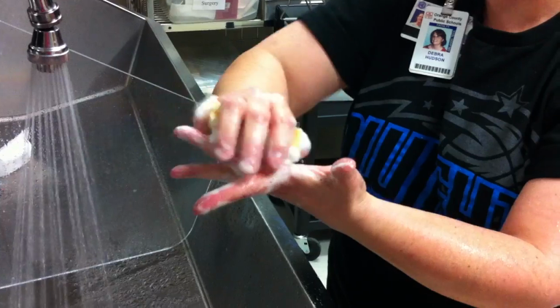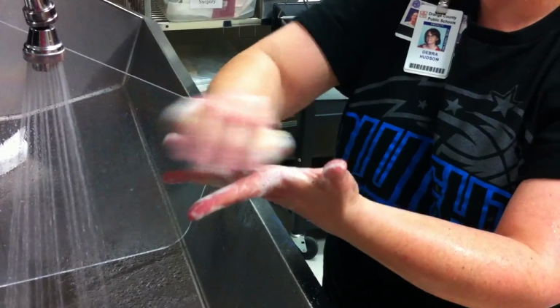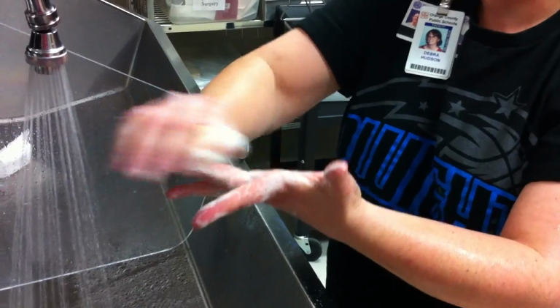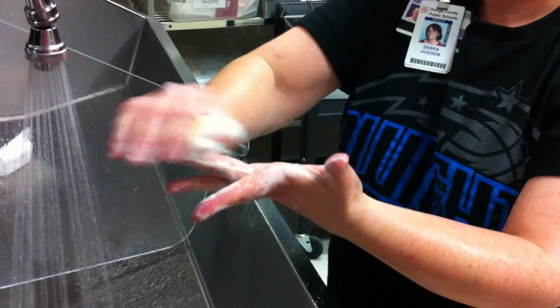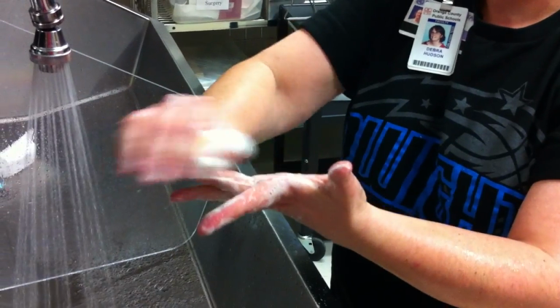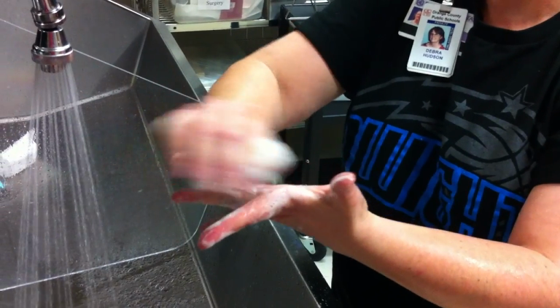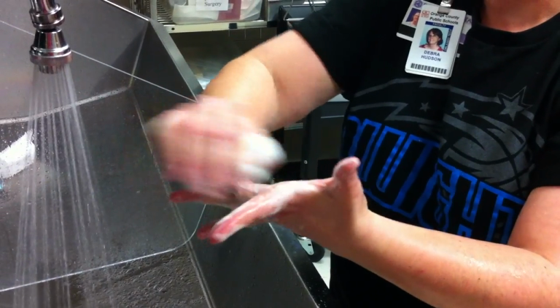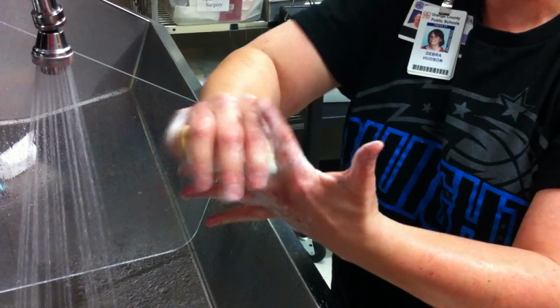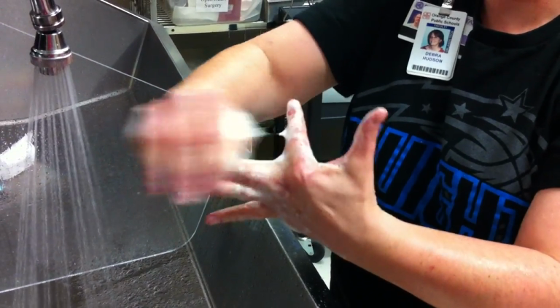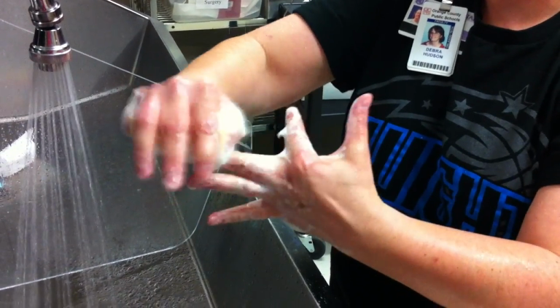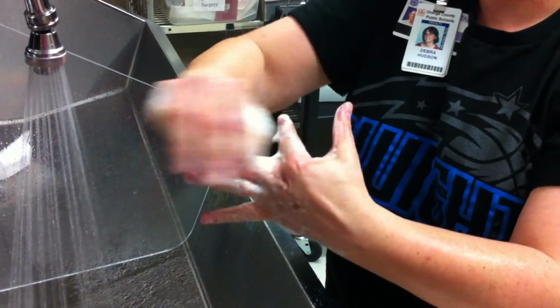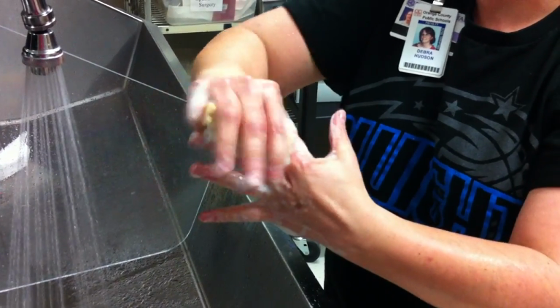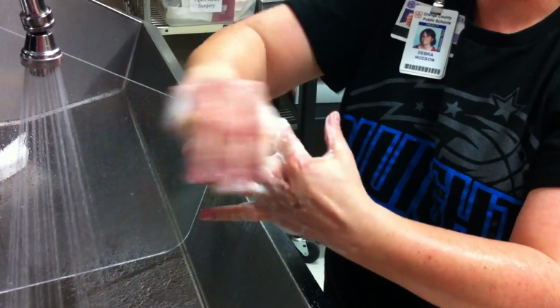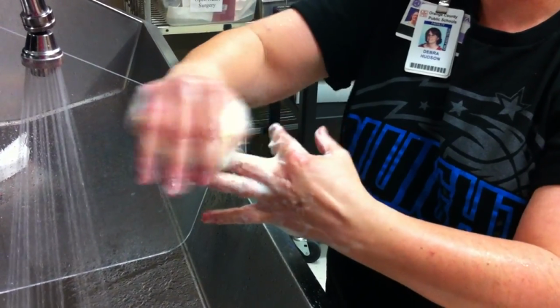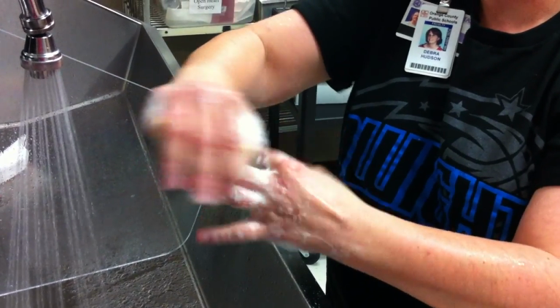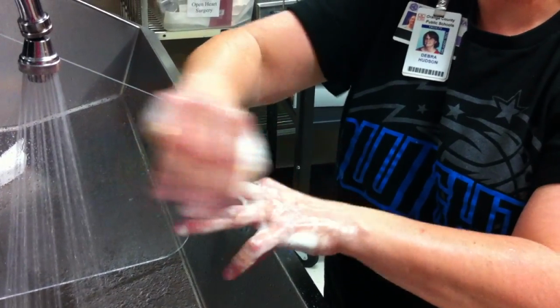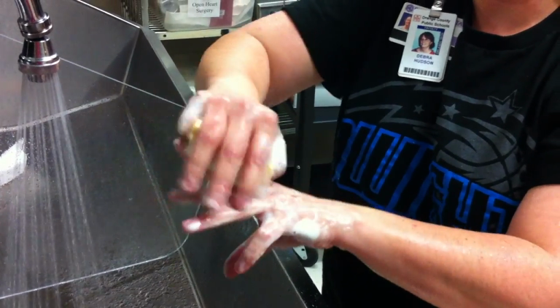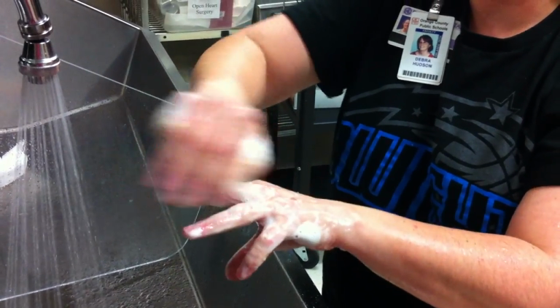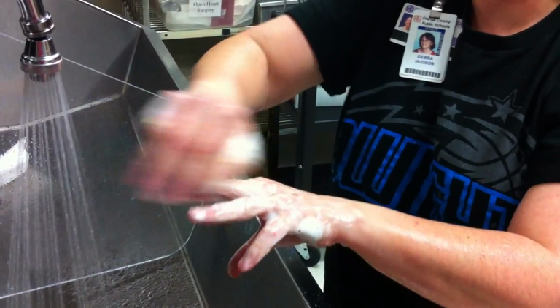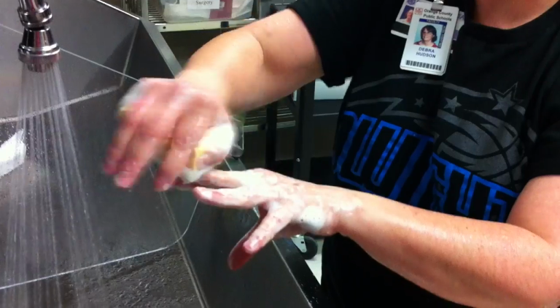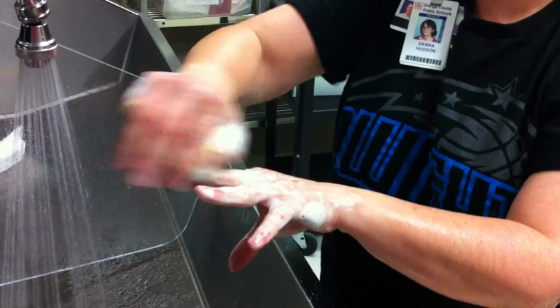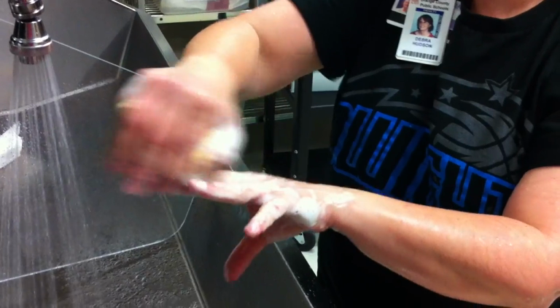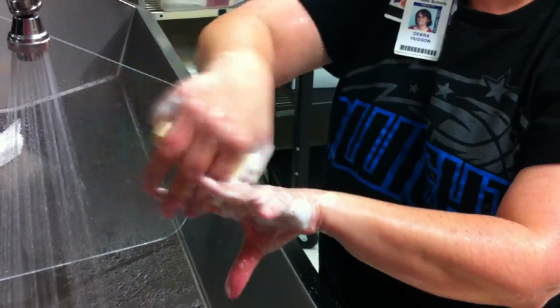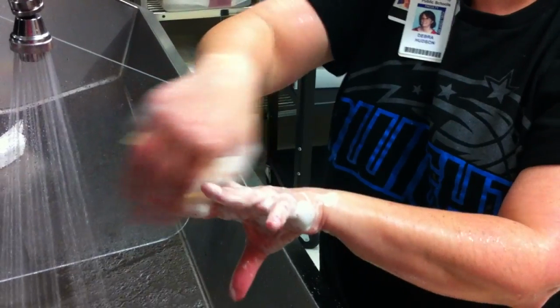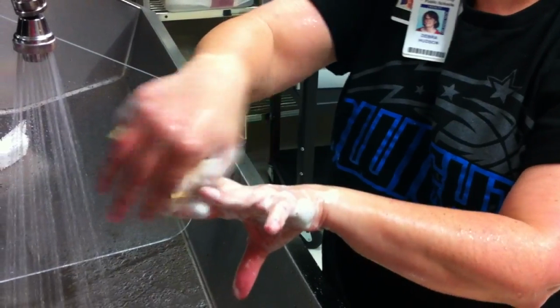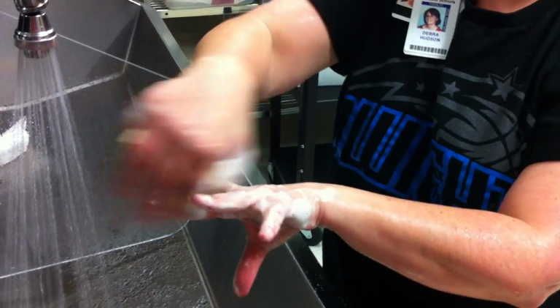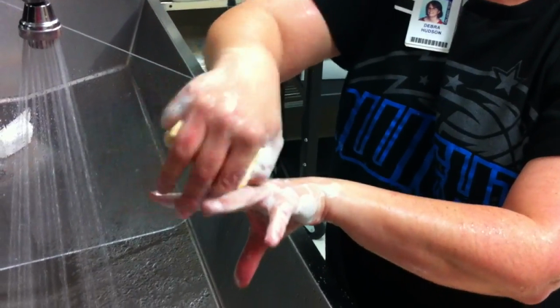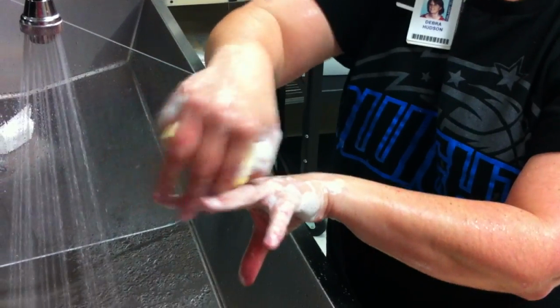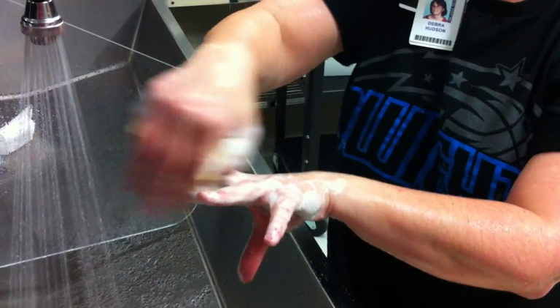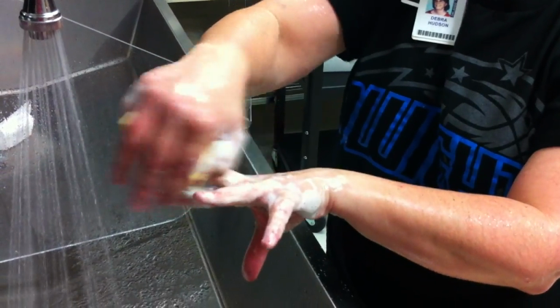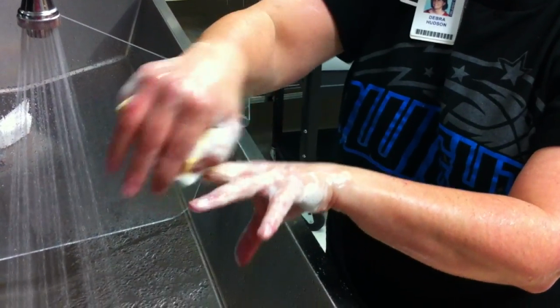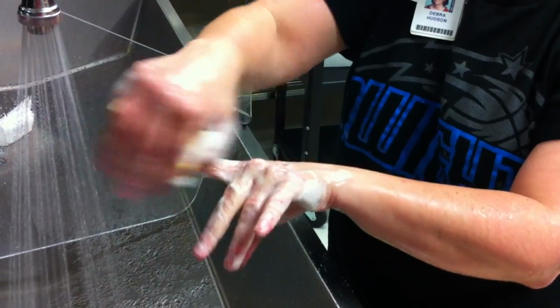Middle finger — continue scrubbing each surface with 30 strokes per side.